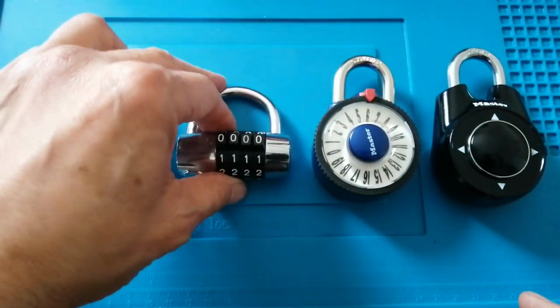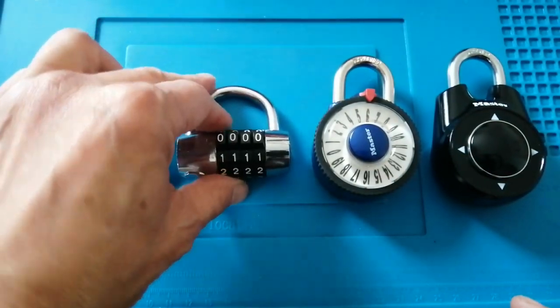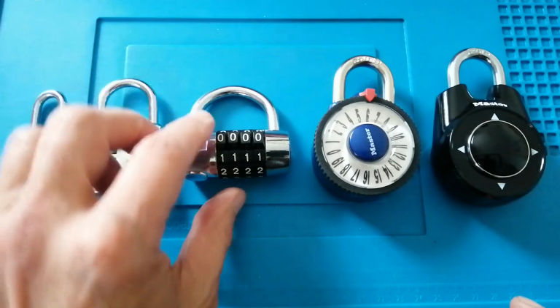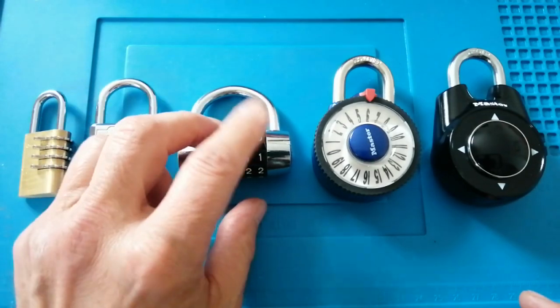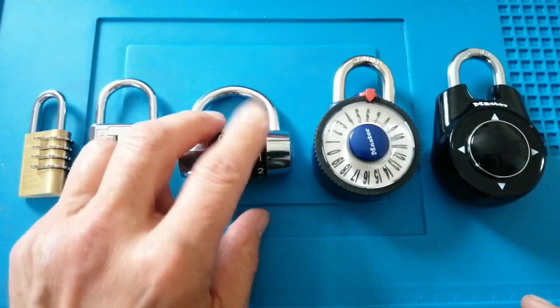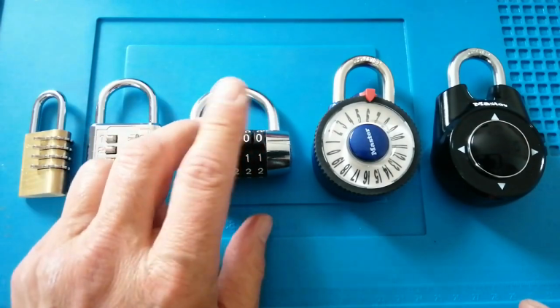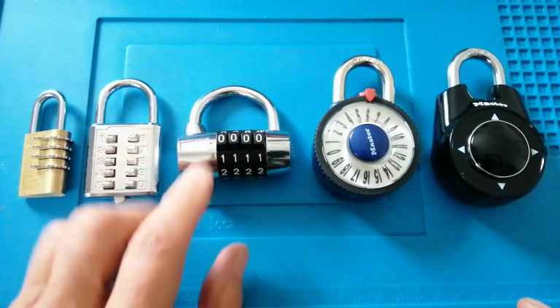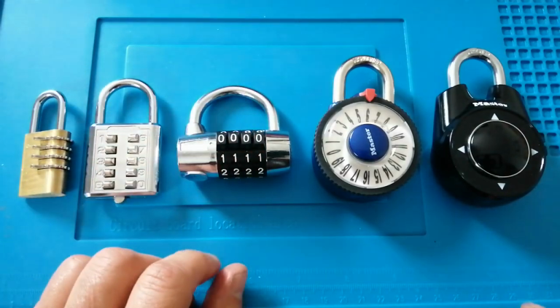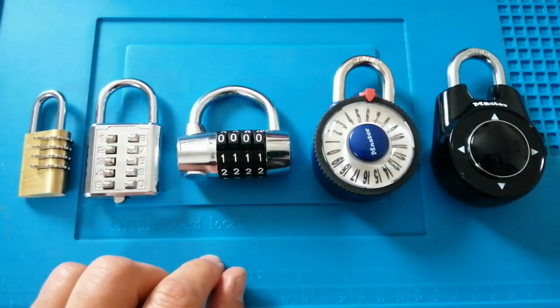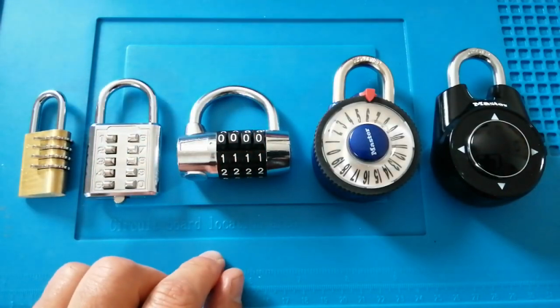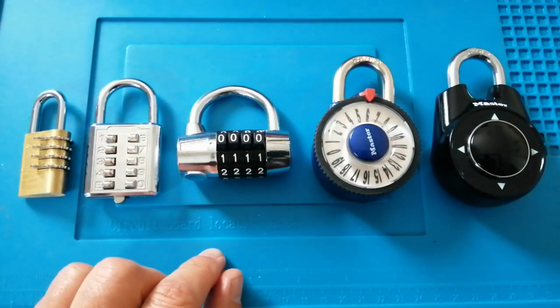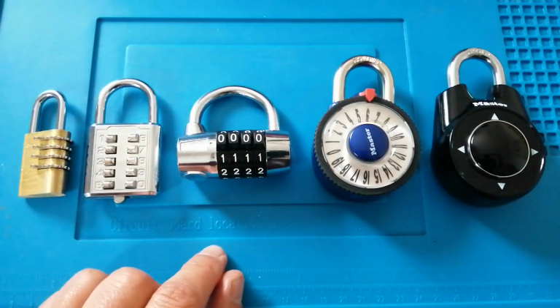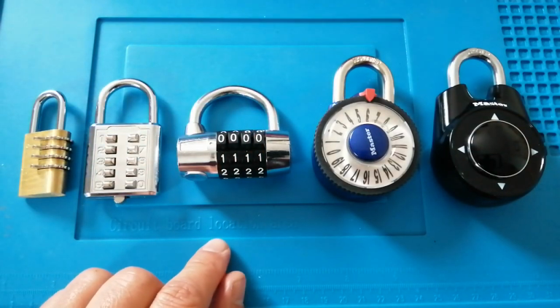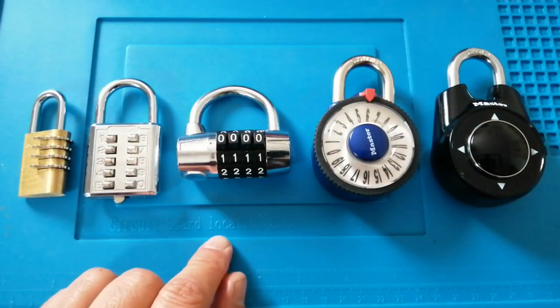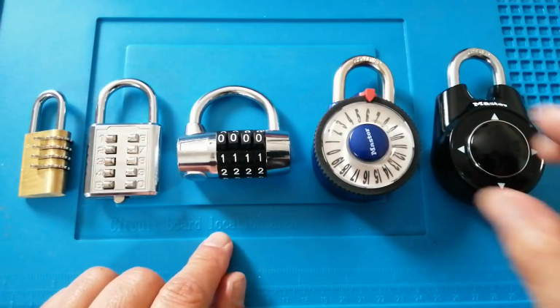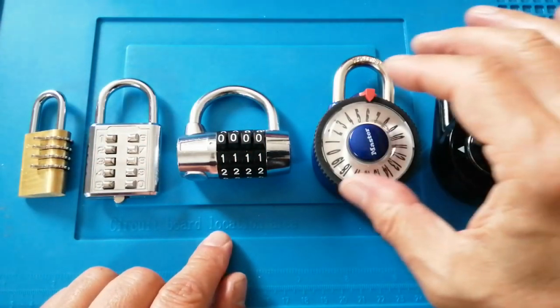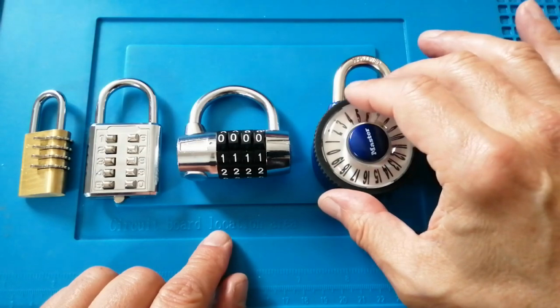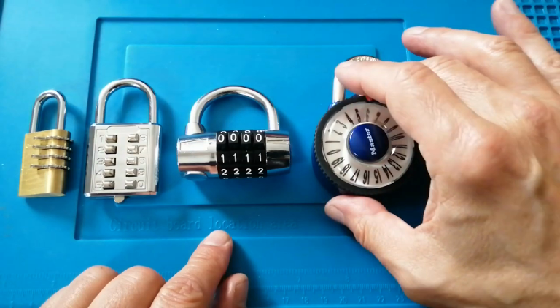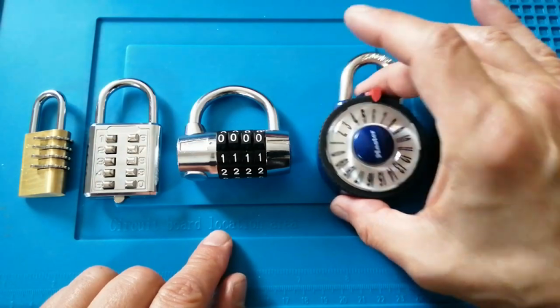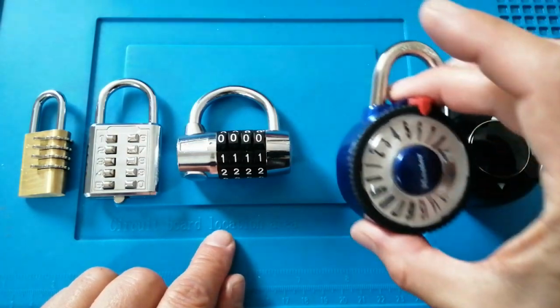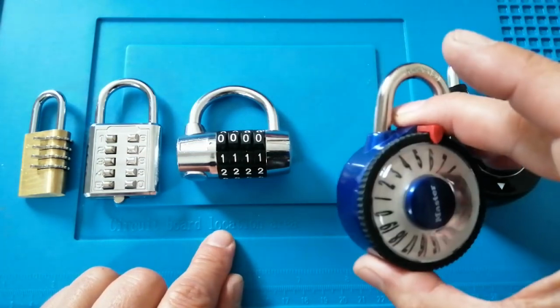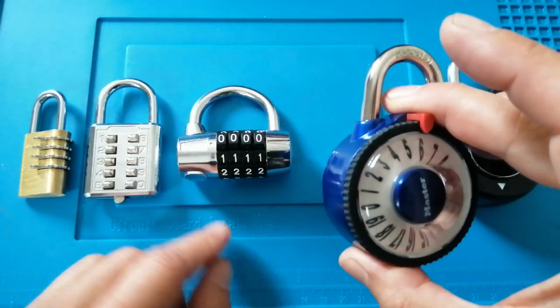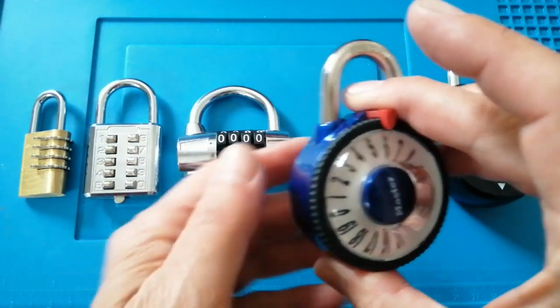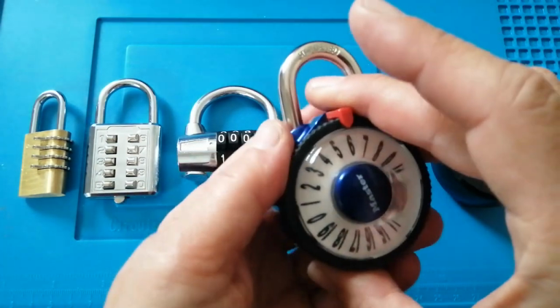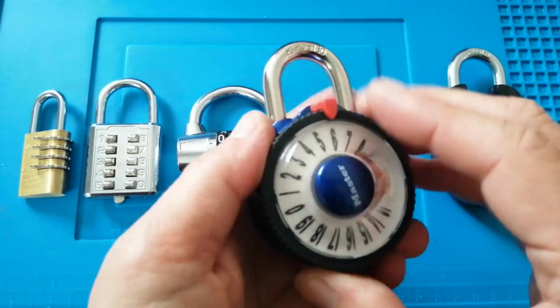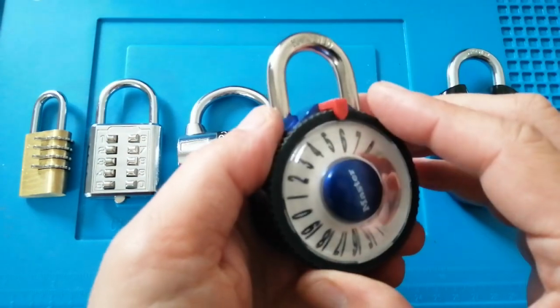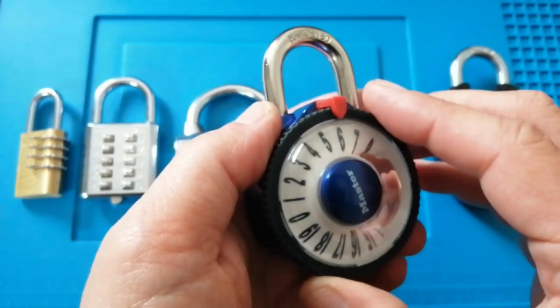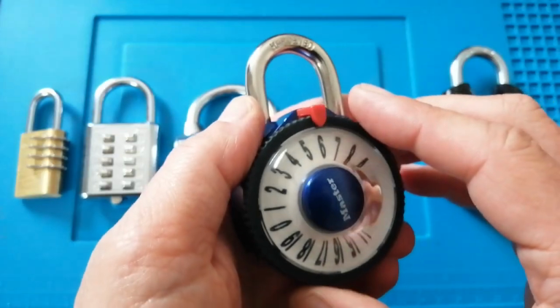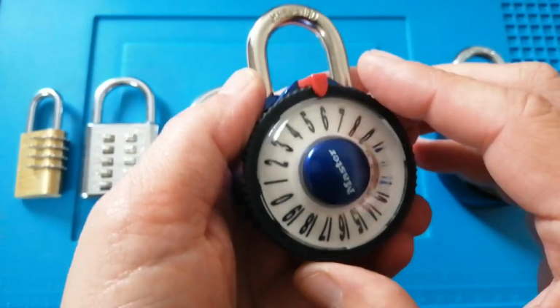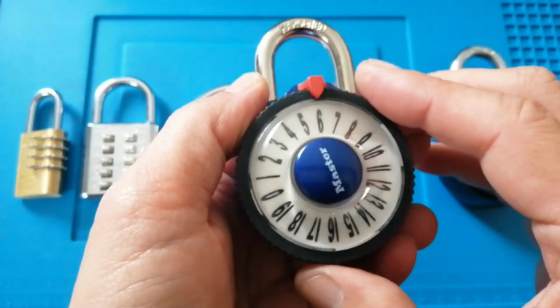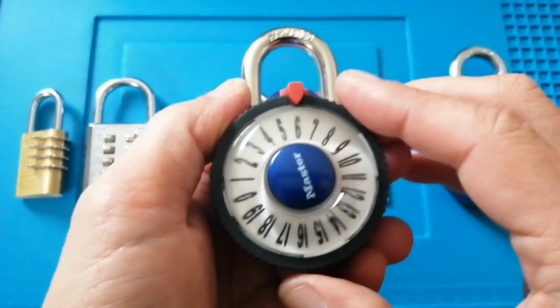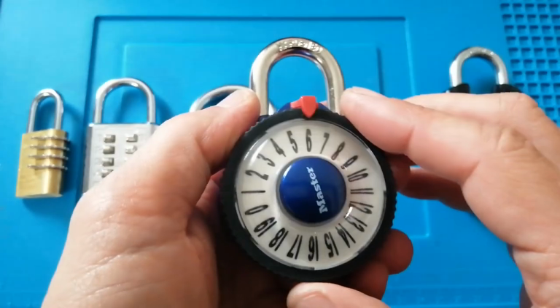As I say, they're pretty easy to decode, as I show in video 16. The next lock is the Master Lock 1588D.